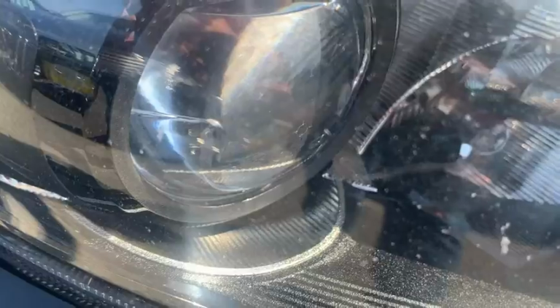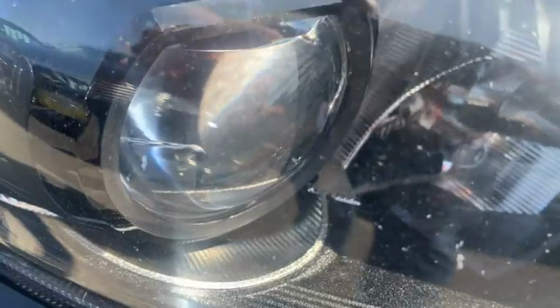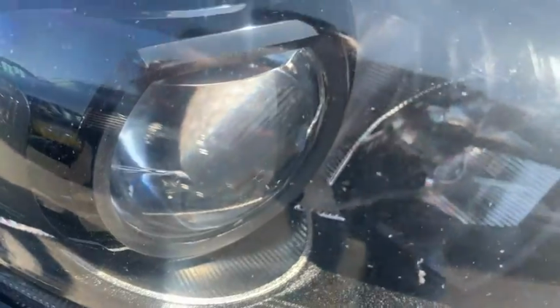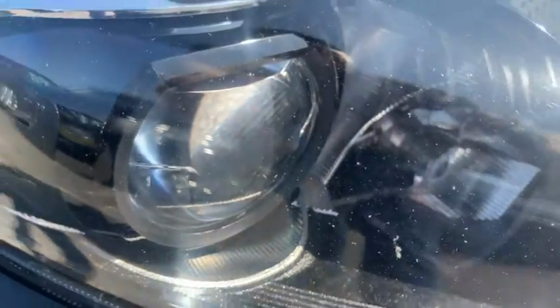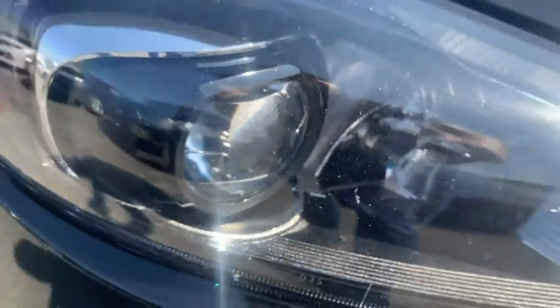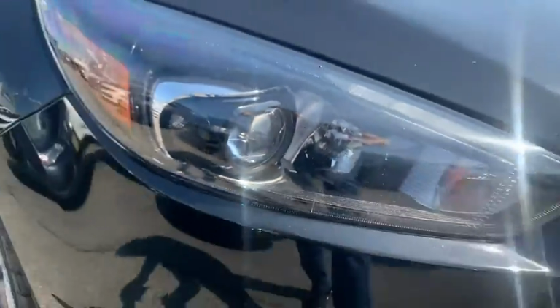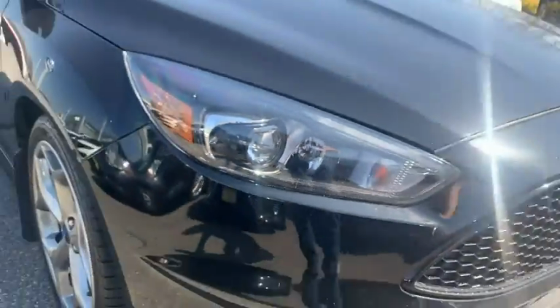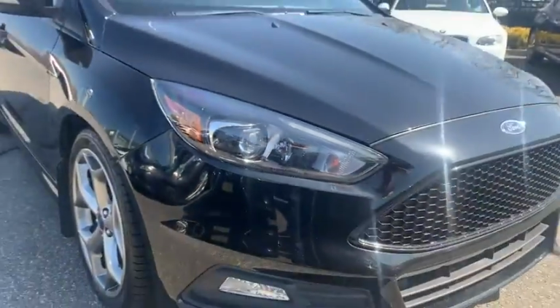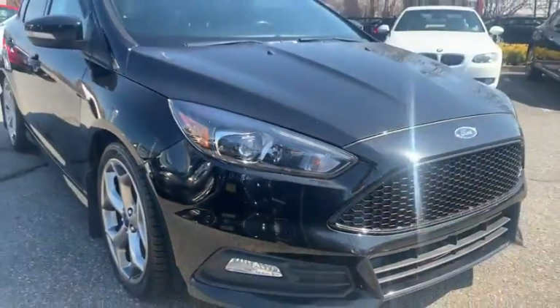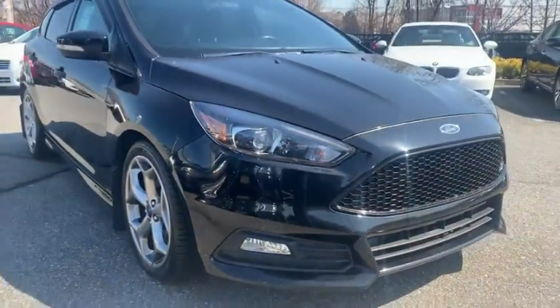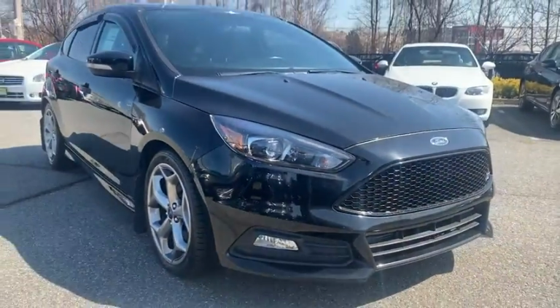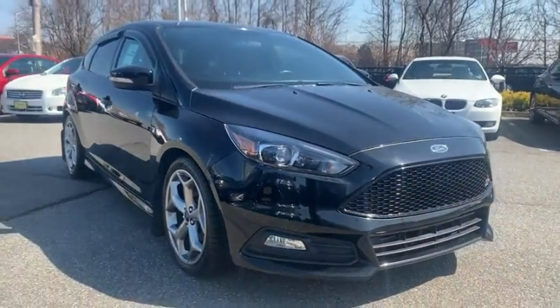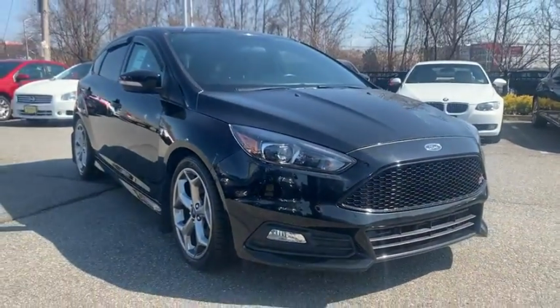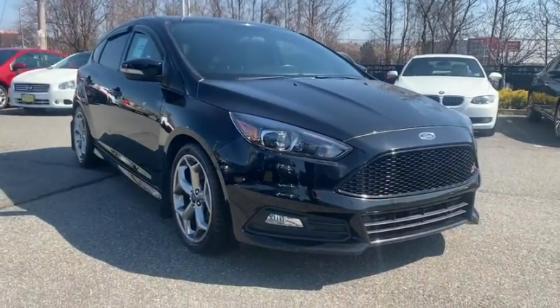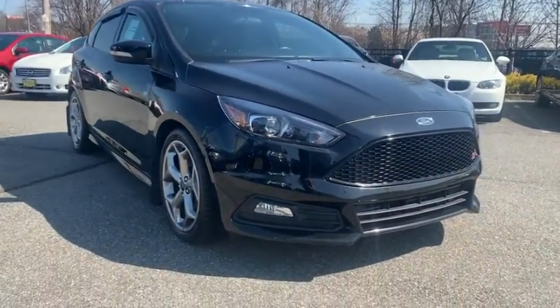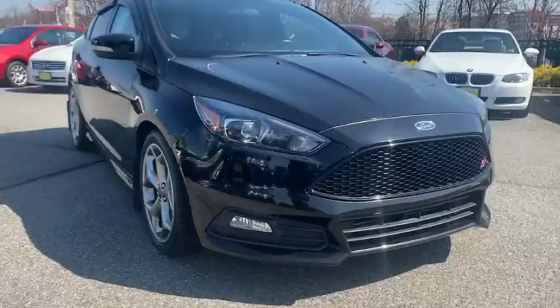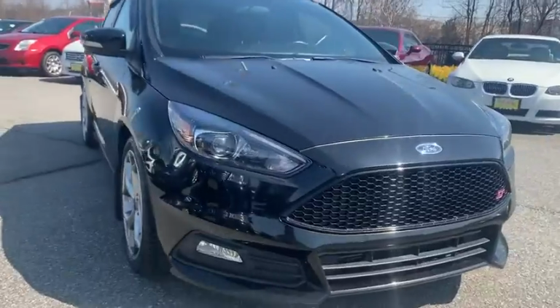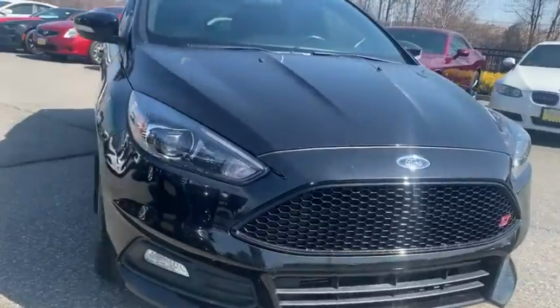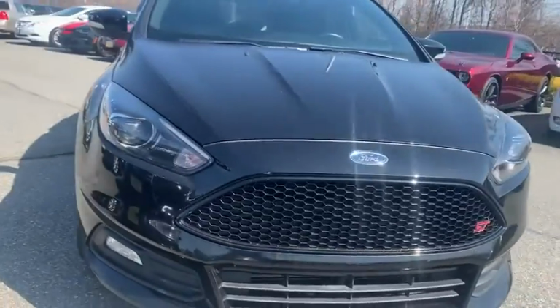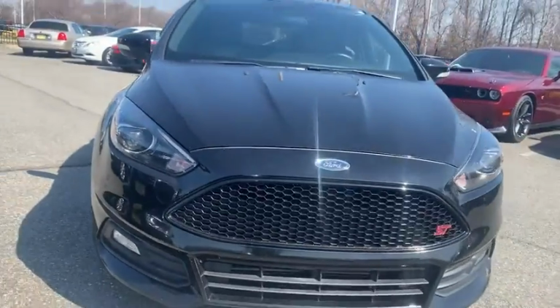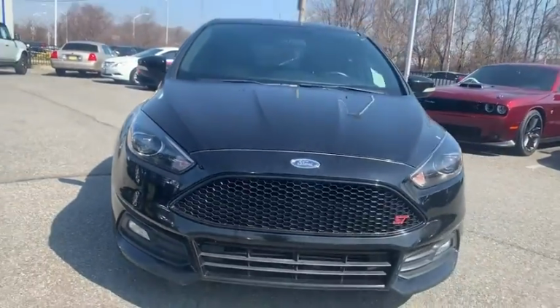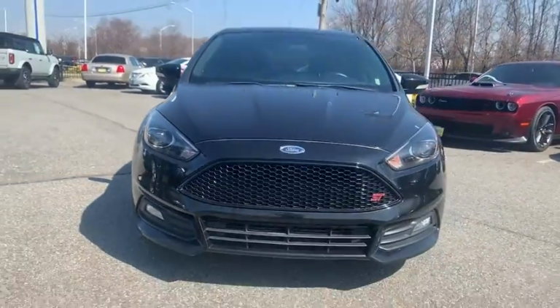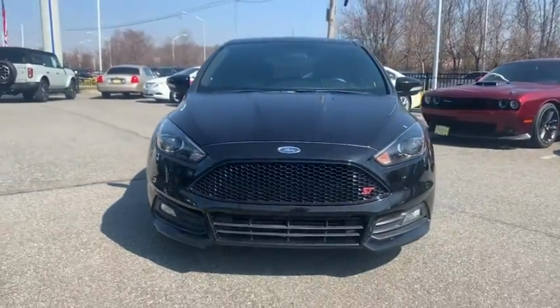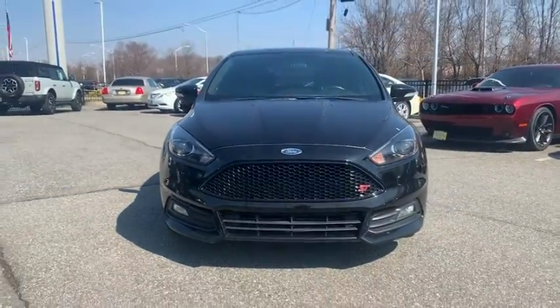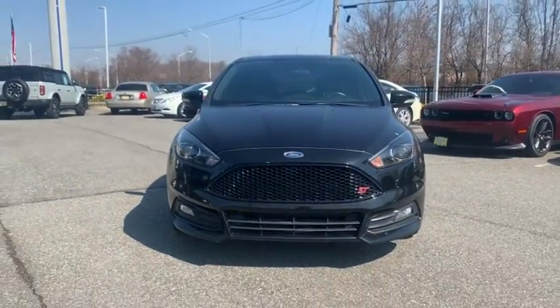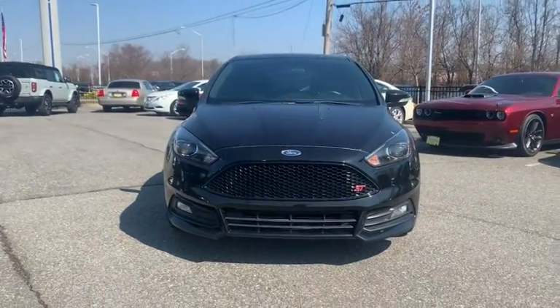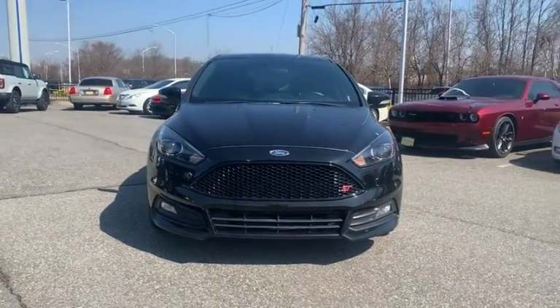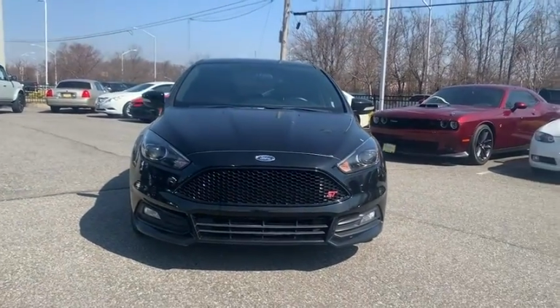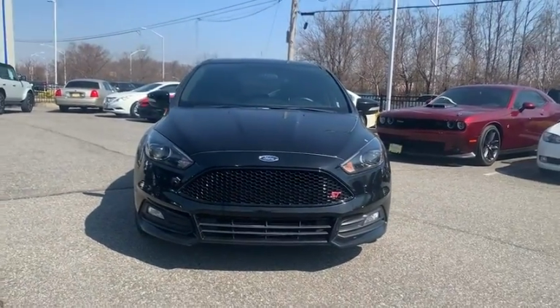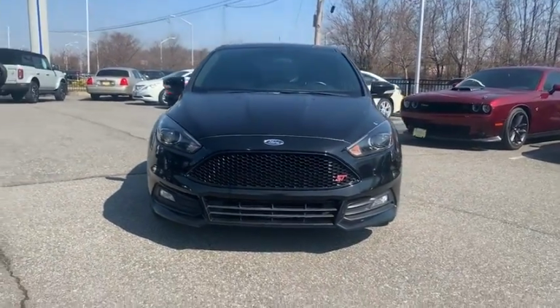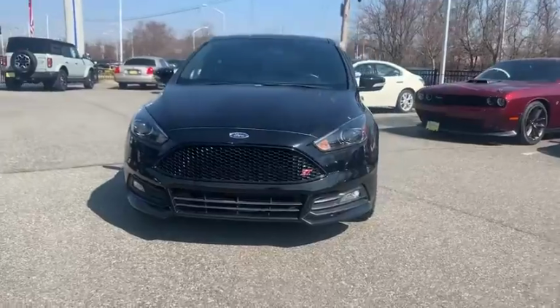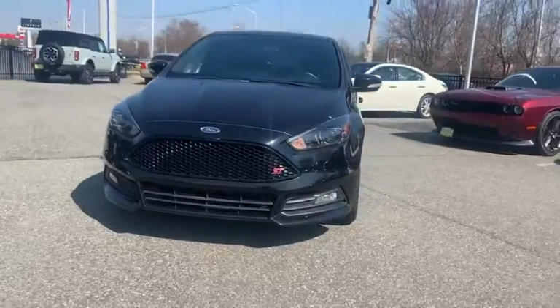Stop by and take a look at the 2017 Ford Focus. The Focus has more cool tech, more of what you're looking for. From any point of view, more than meets the eye.